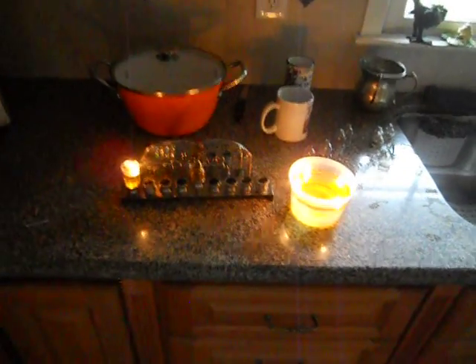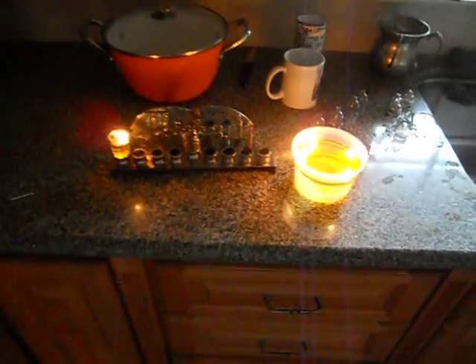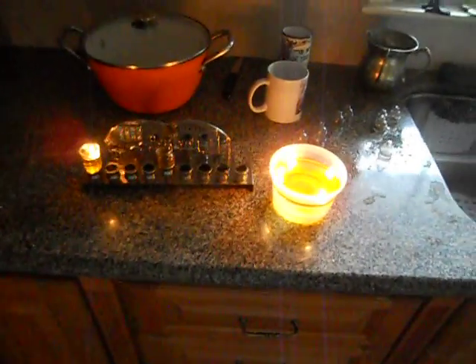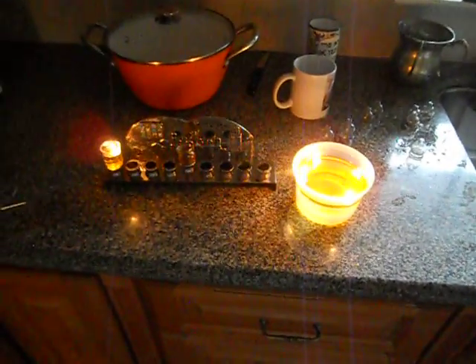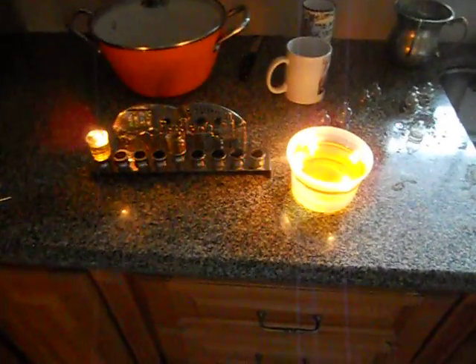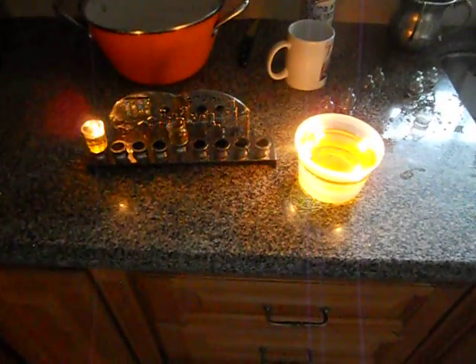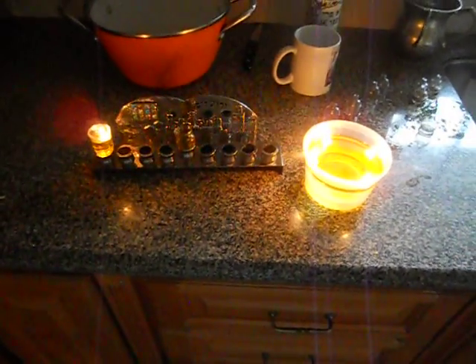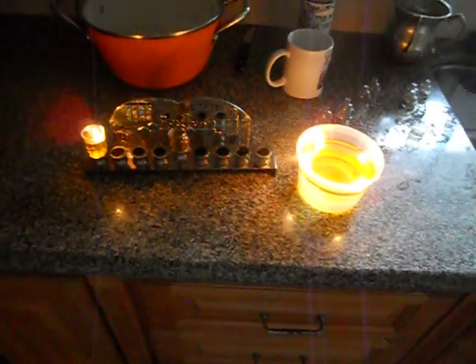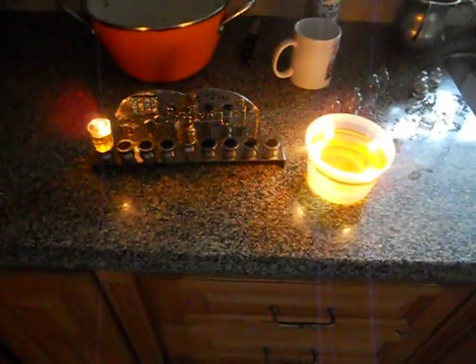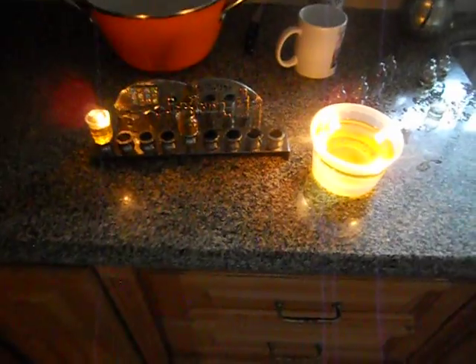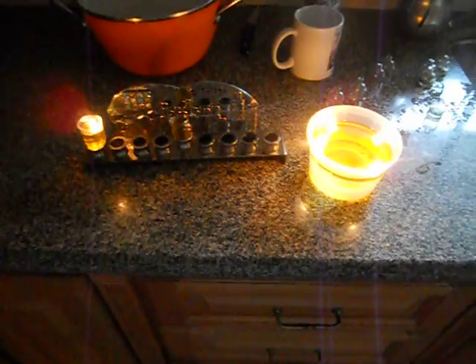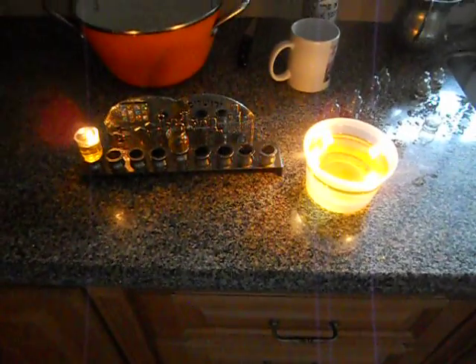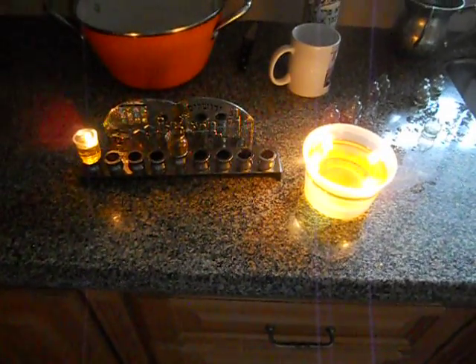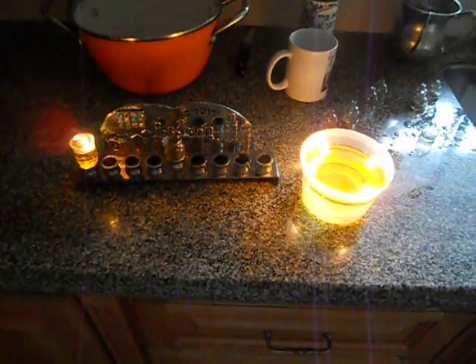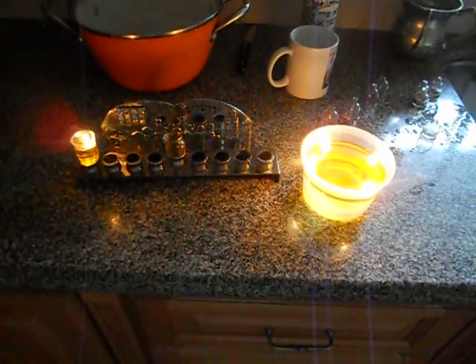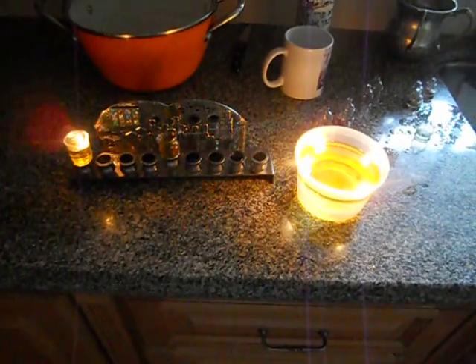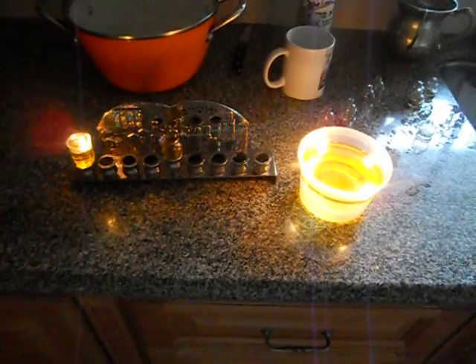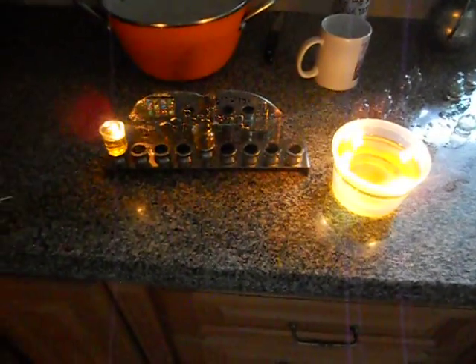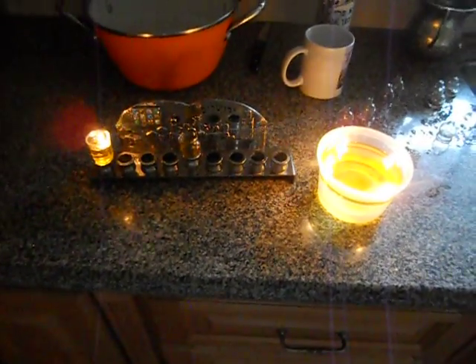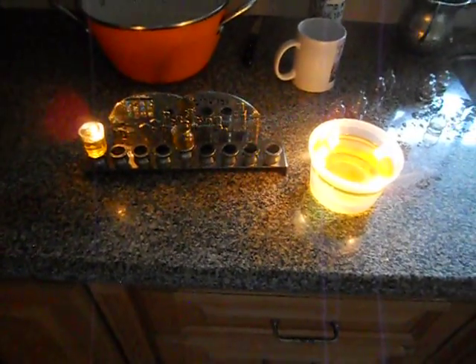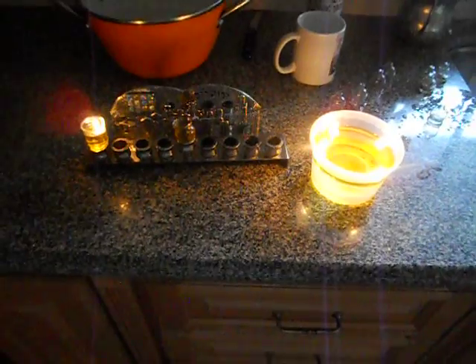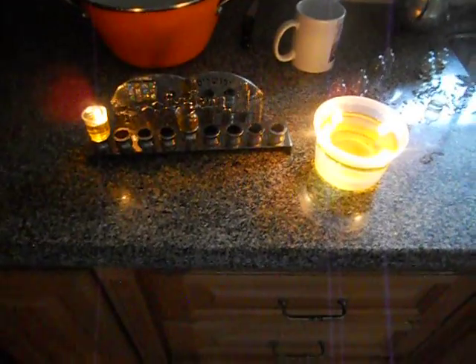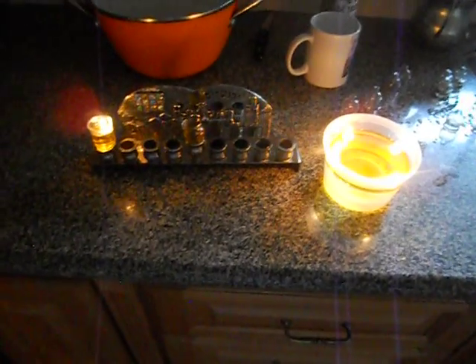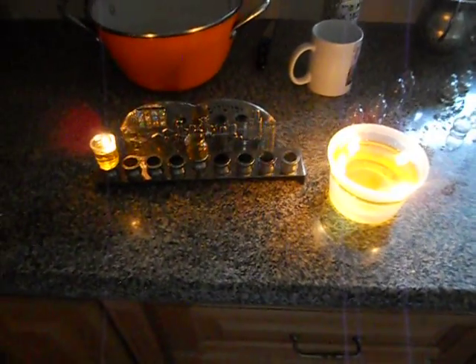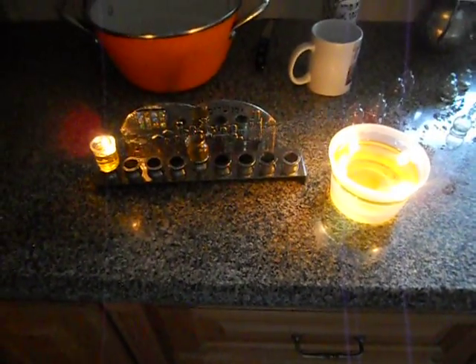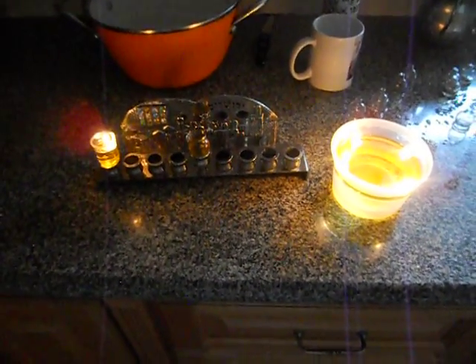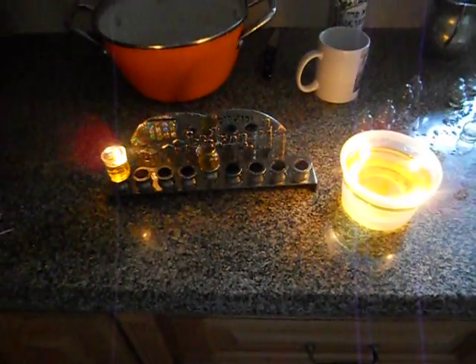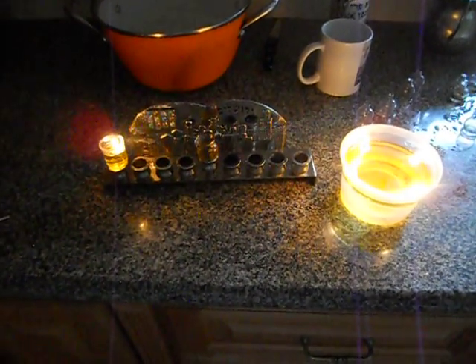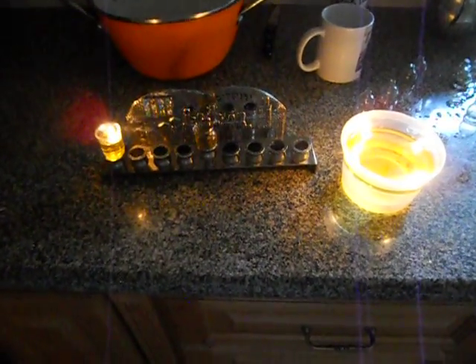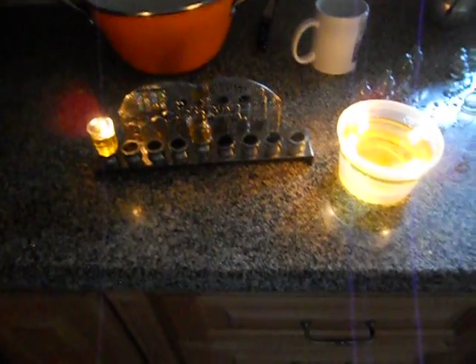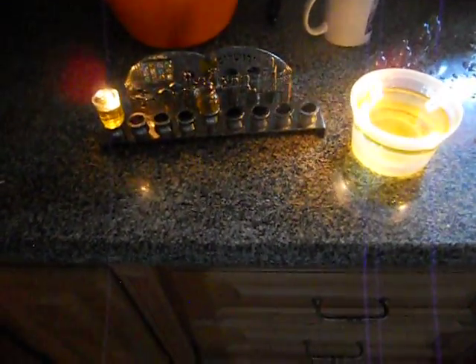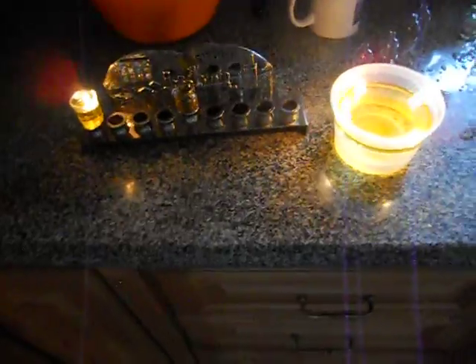Happy Hanukkah. This is a little experiment to show how to properly light the wick on the oil, in order for it not to get extinguished, which many people have a problem with.